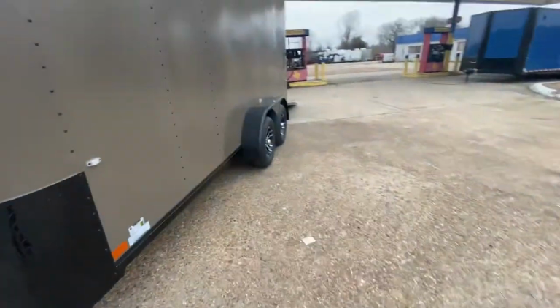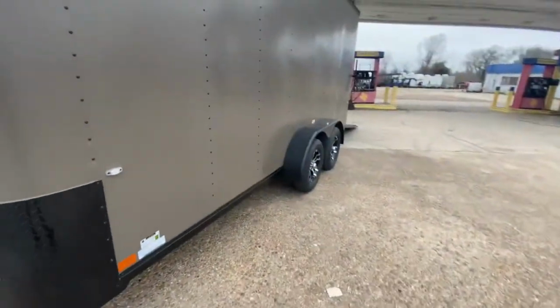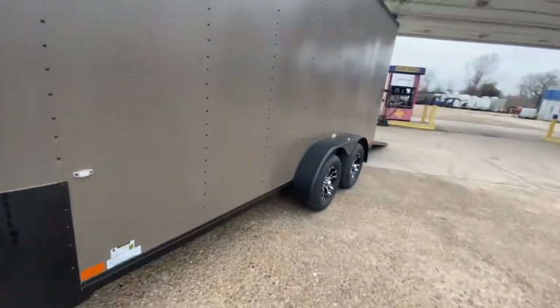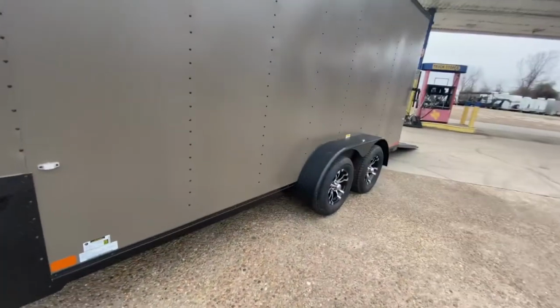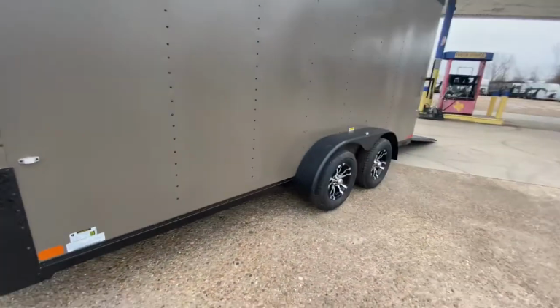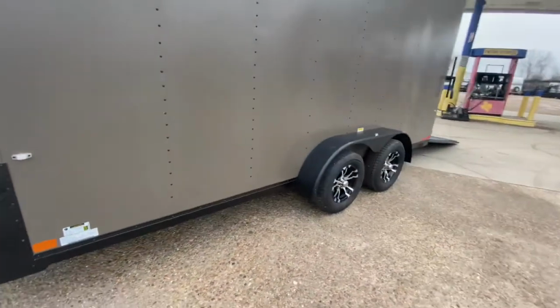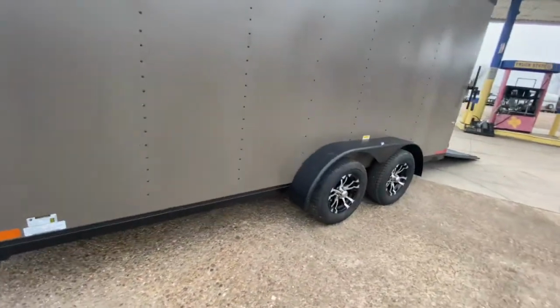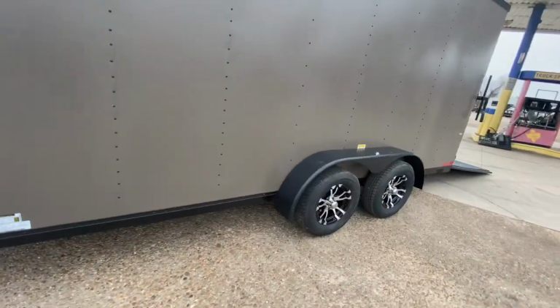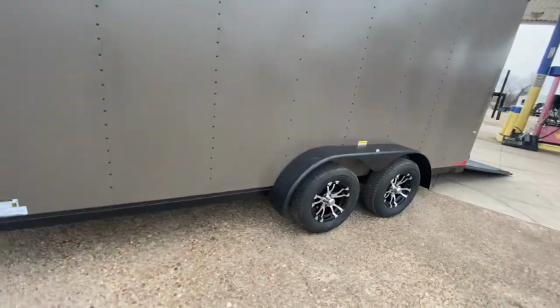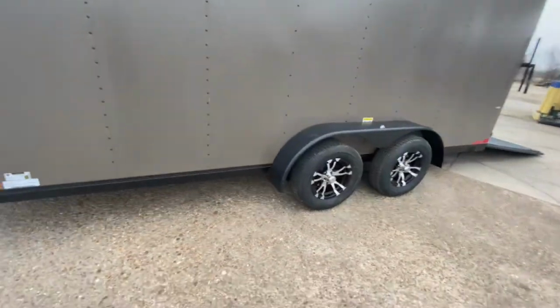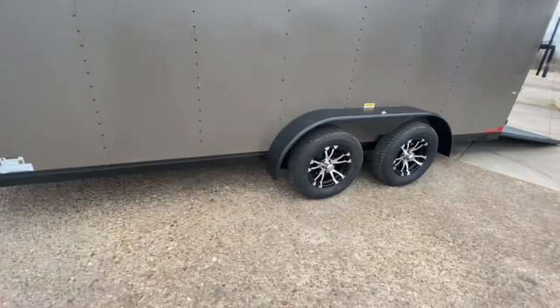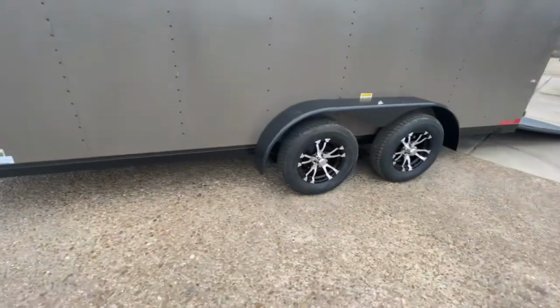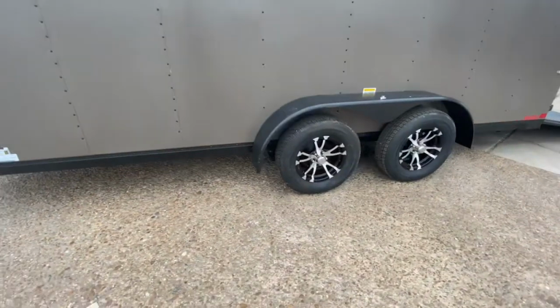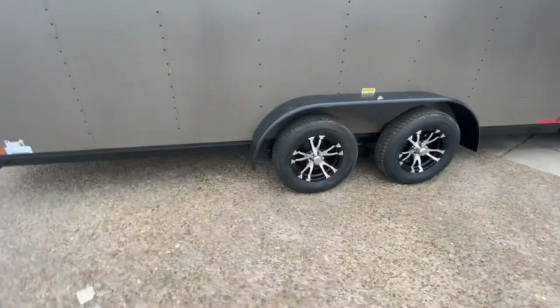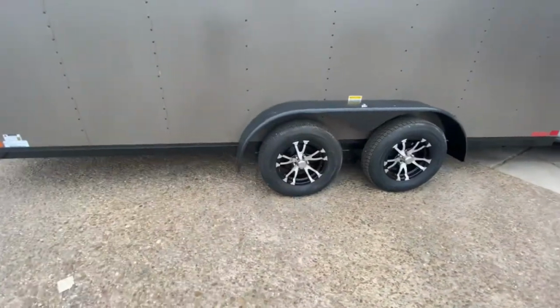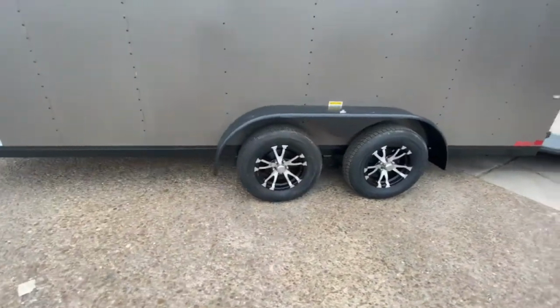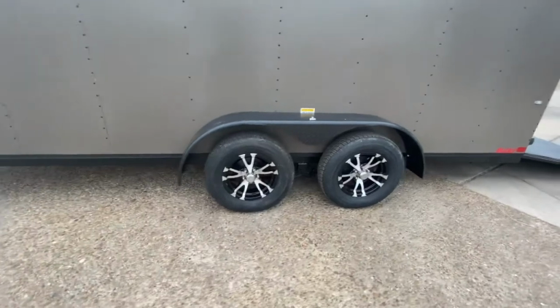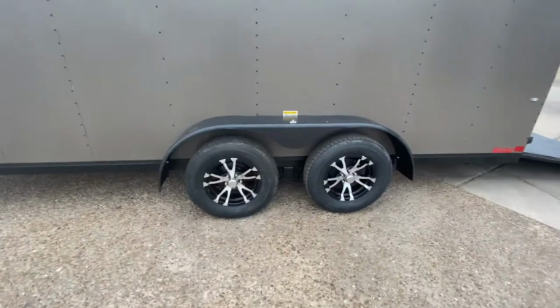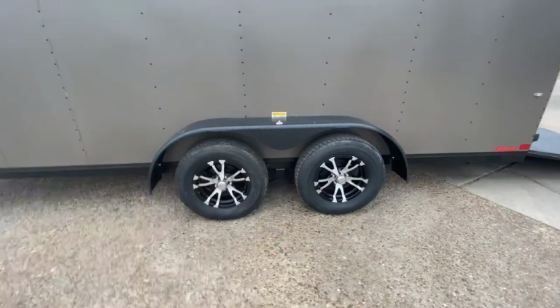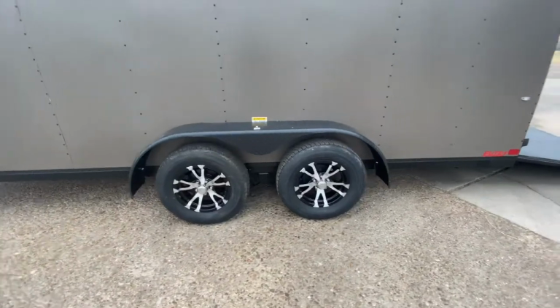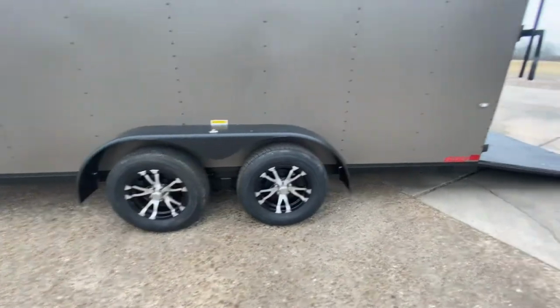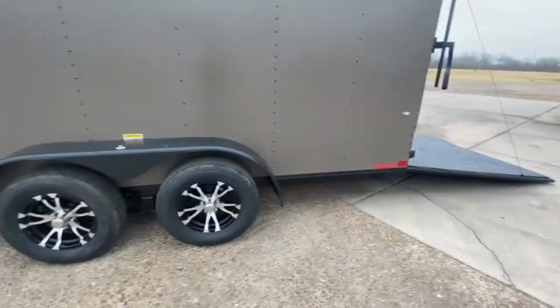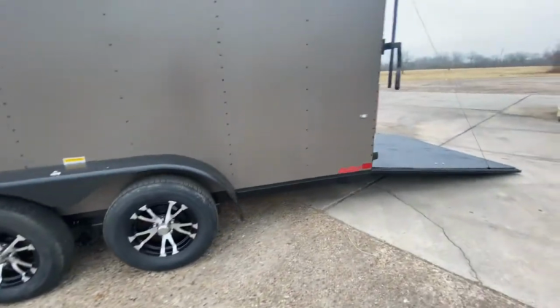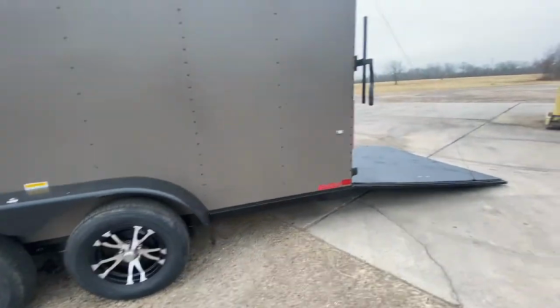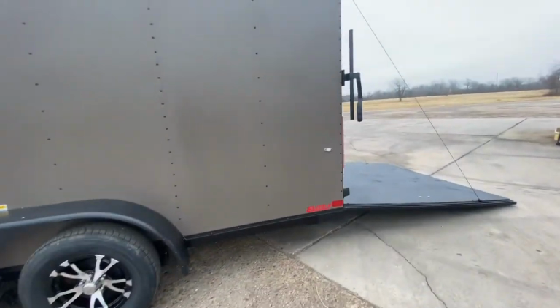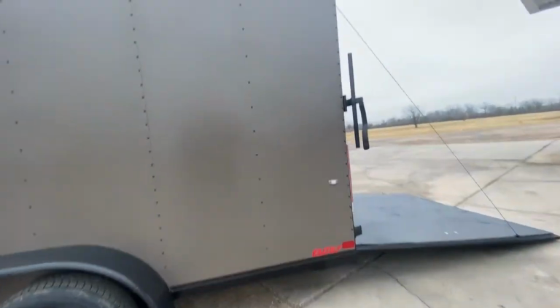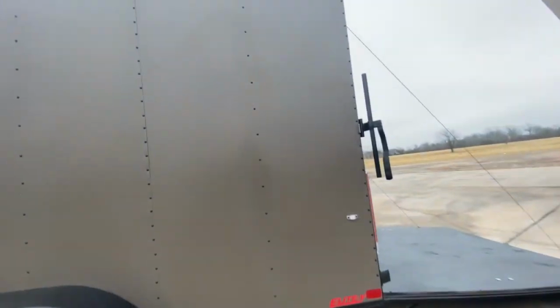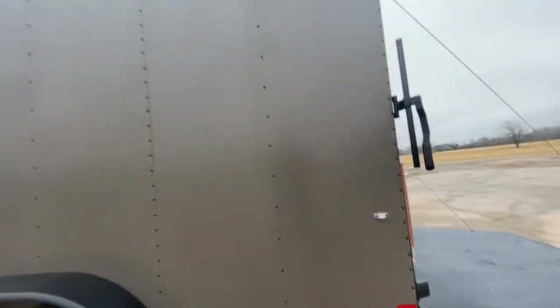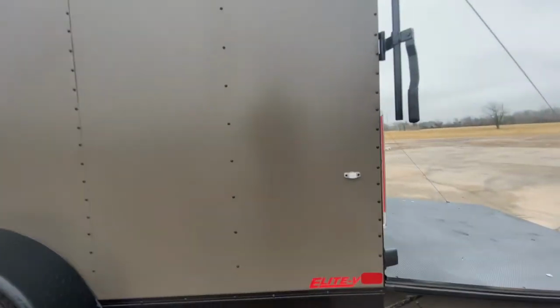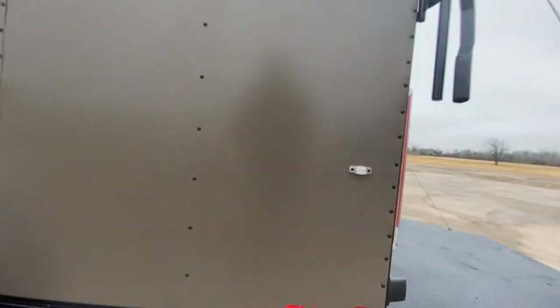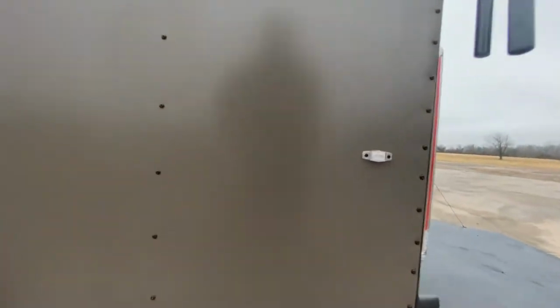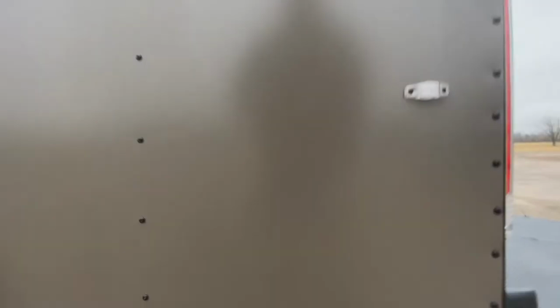It's got your diamond plate steel fenders and four brand new 15-inch radial tires. It also has the rear stabilizing jacks.